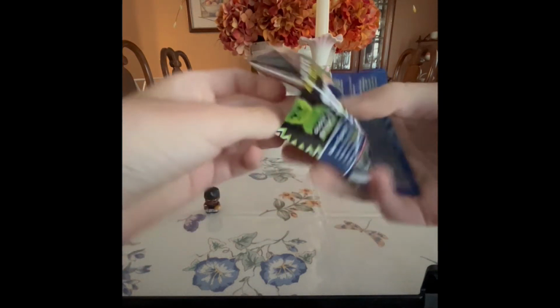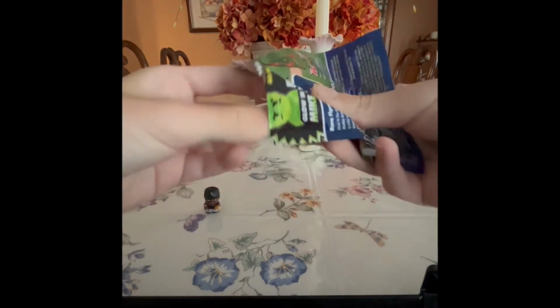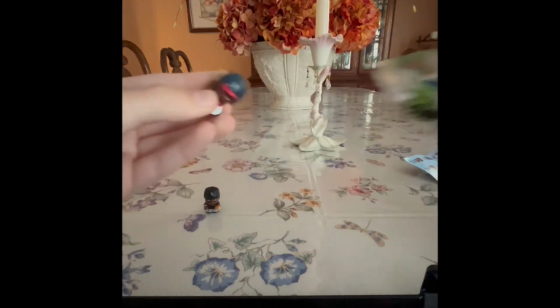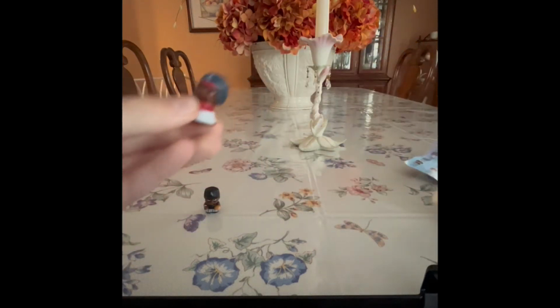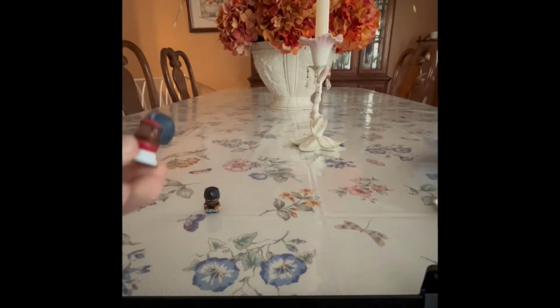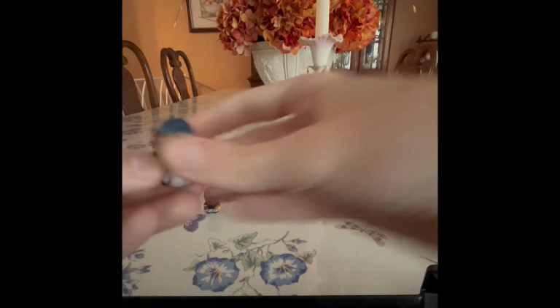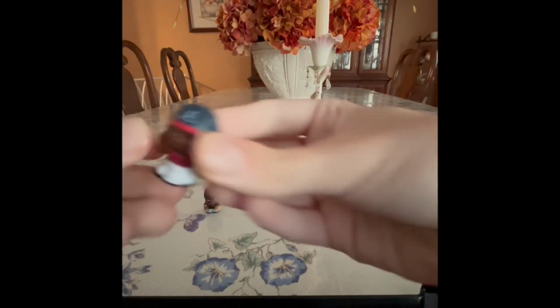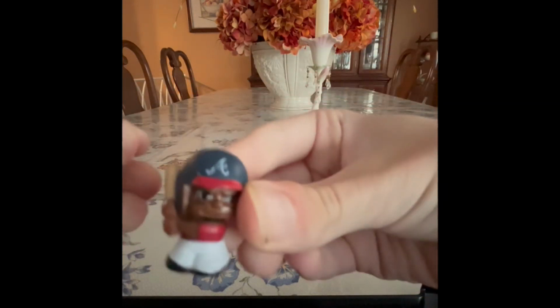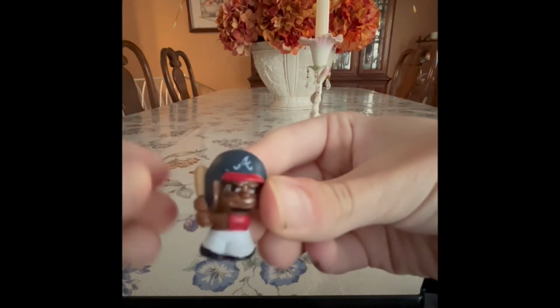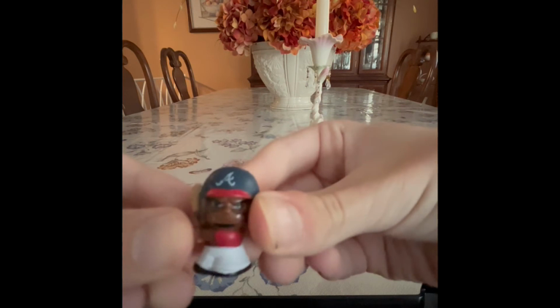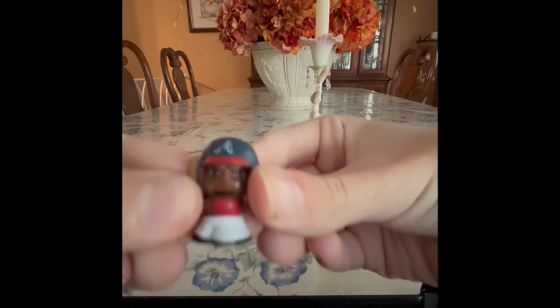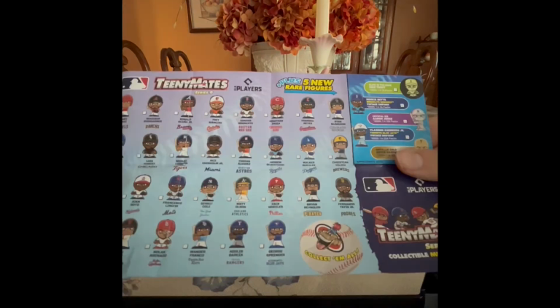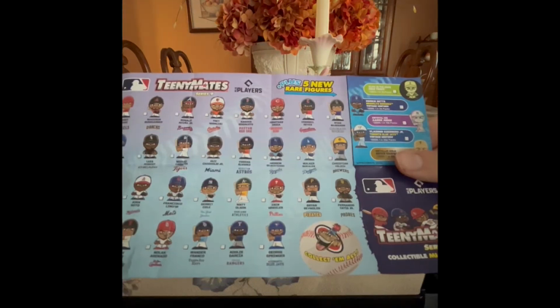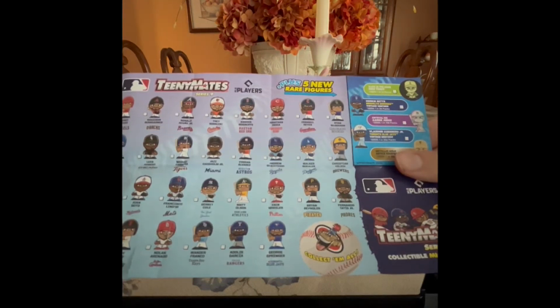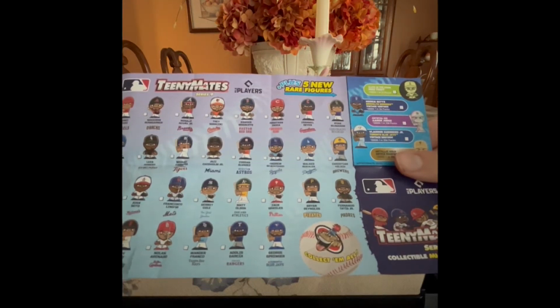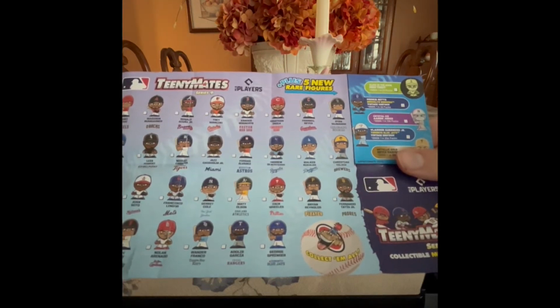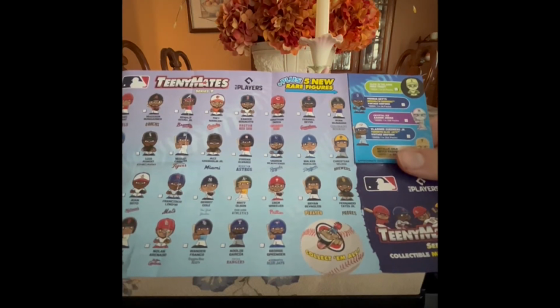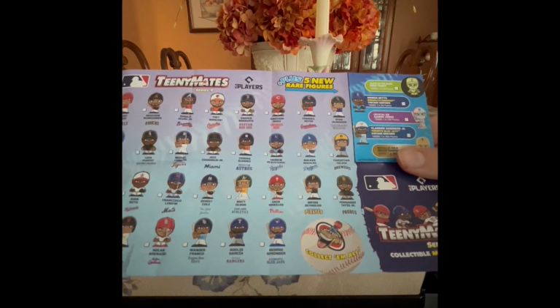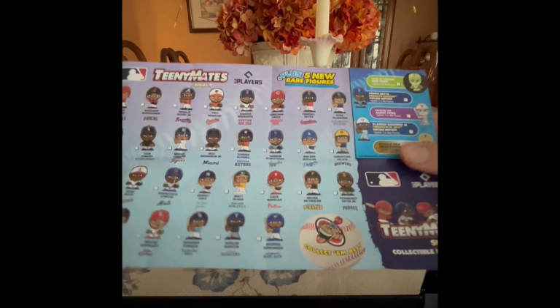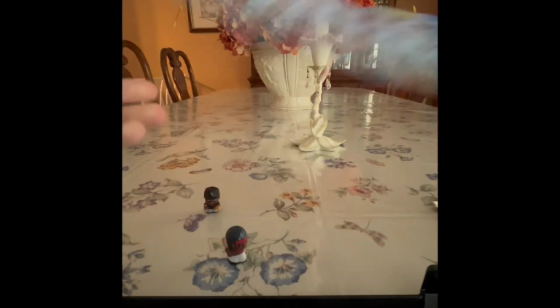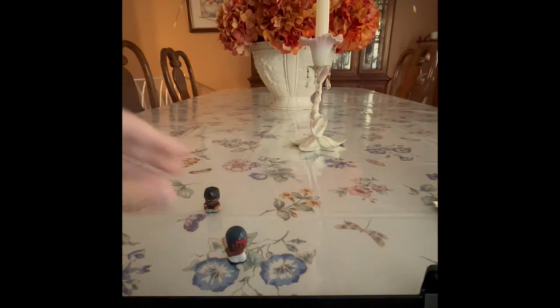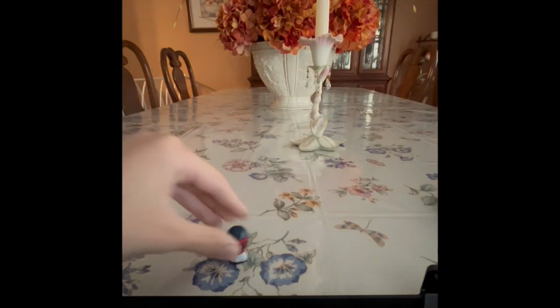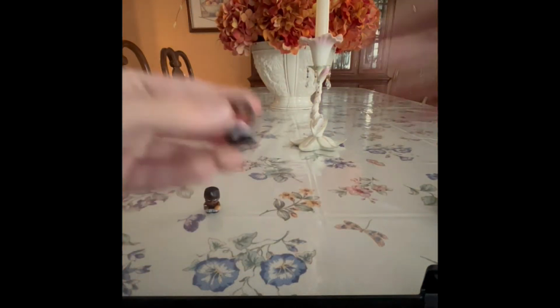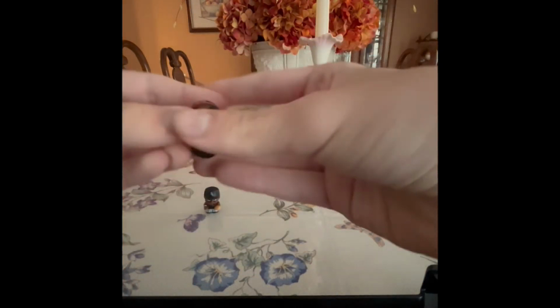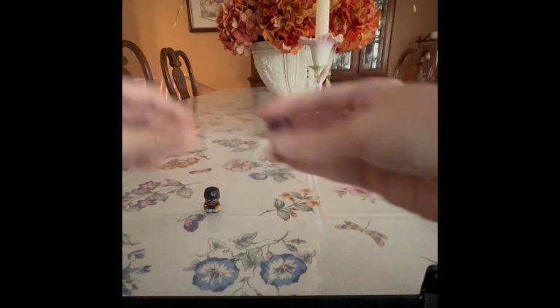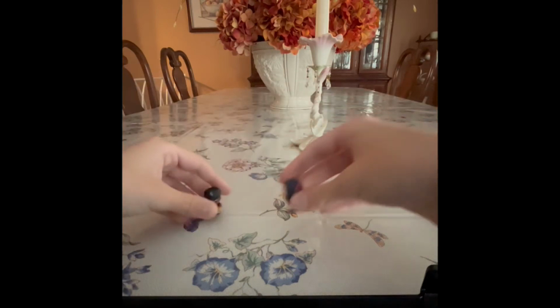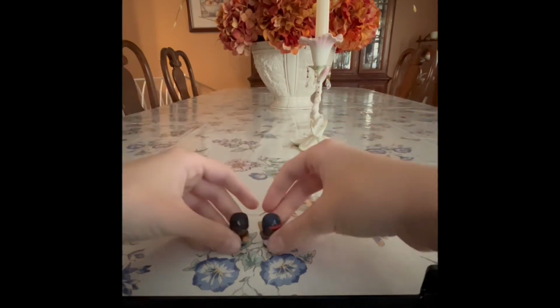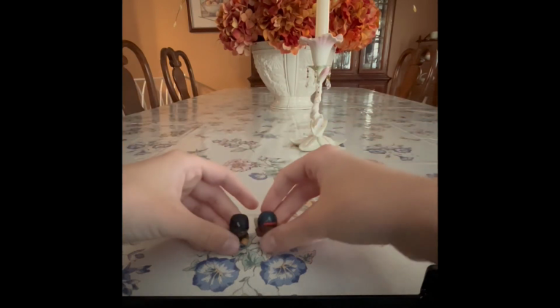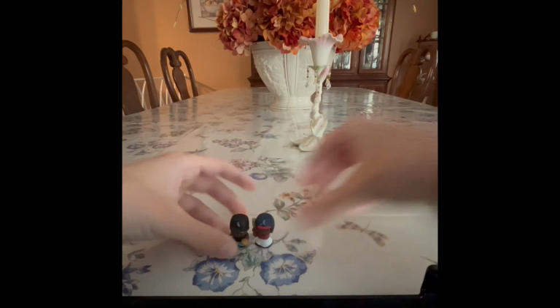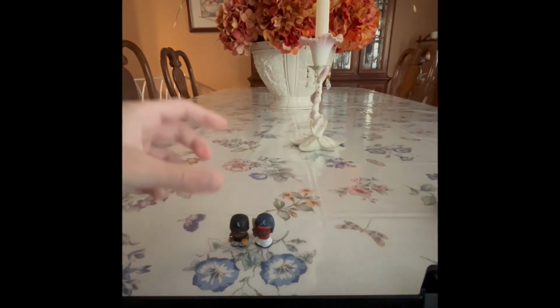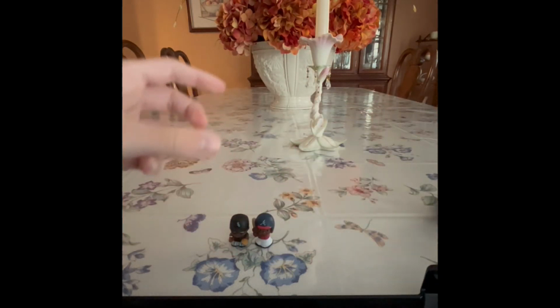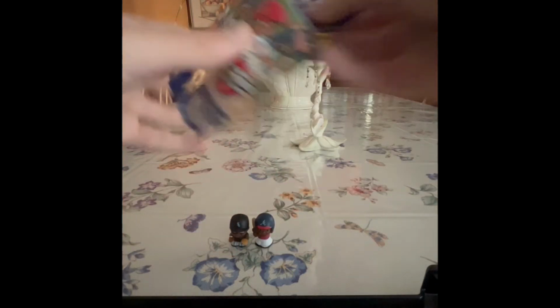And the other MLB team we got is the Atlanta Braves. We got Ronald O'Connor Jr. from the Atlanta Braves. So pretty cool. So we got Chicago White Sox and we got Braves. Cool.